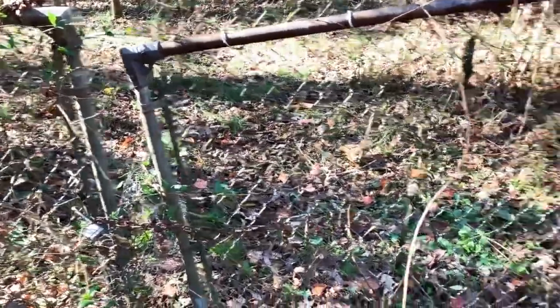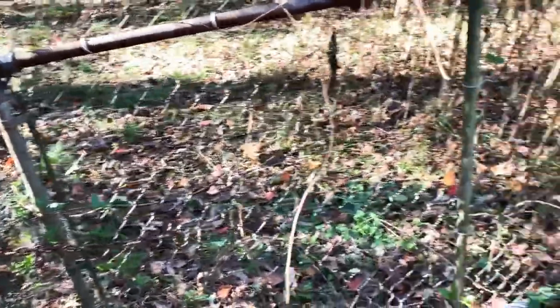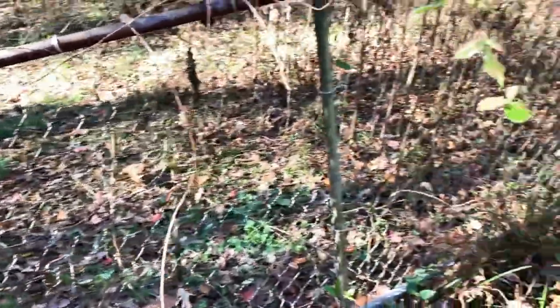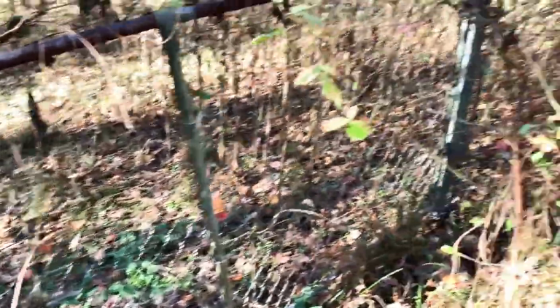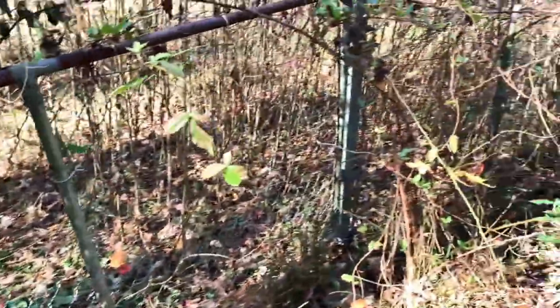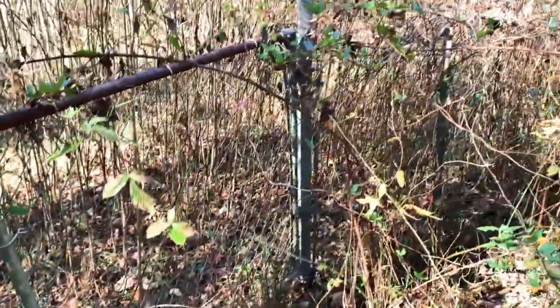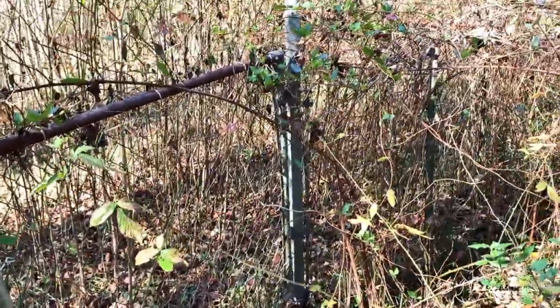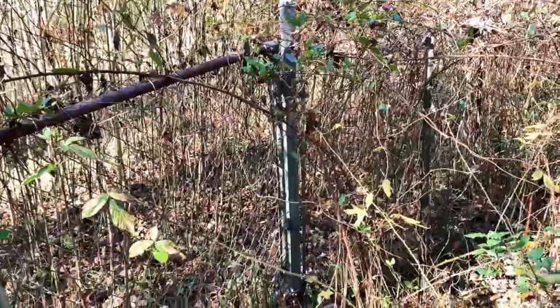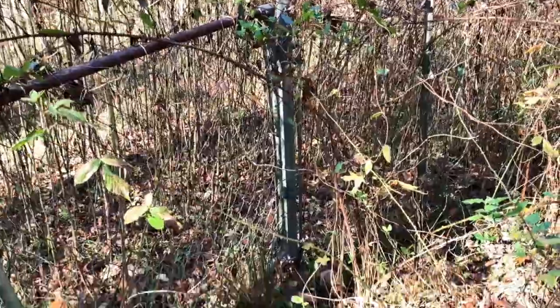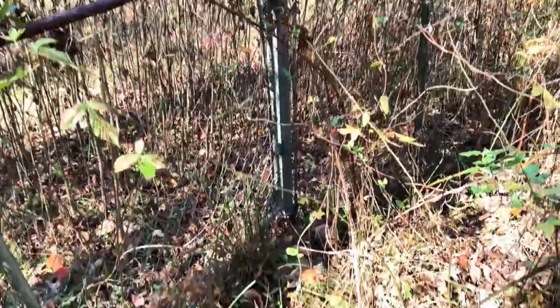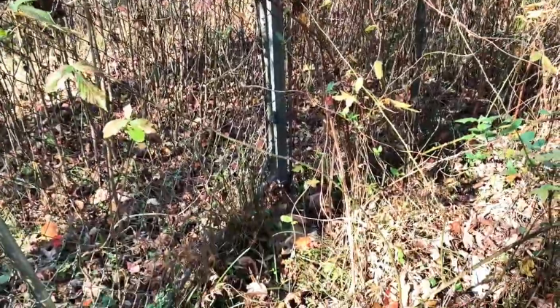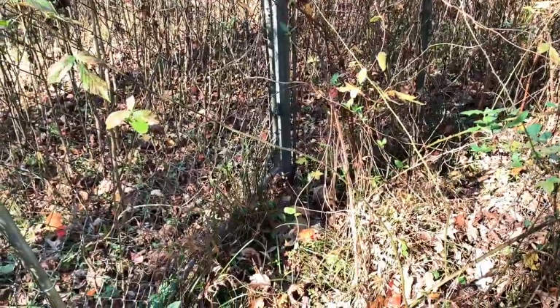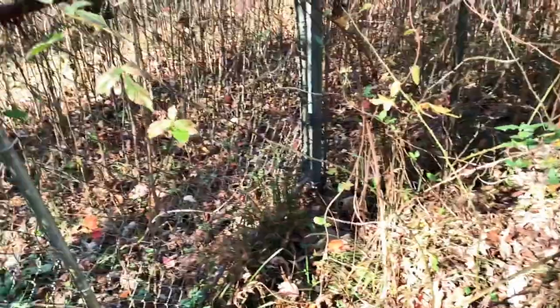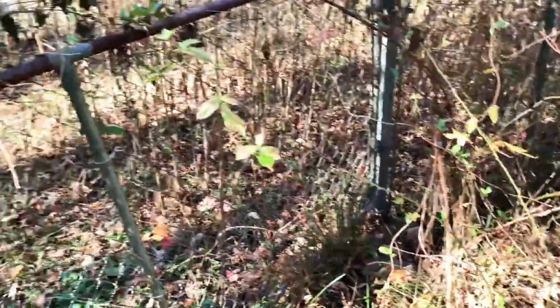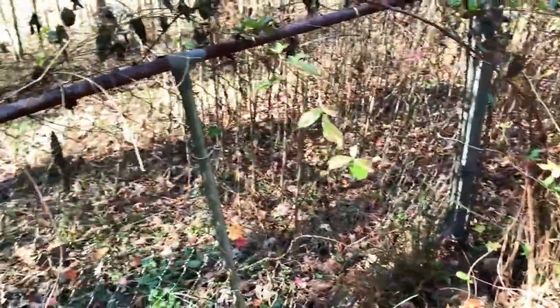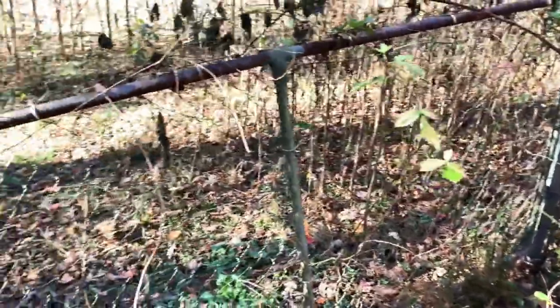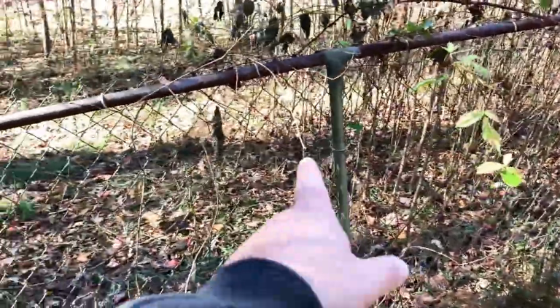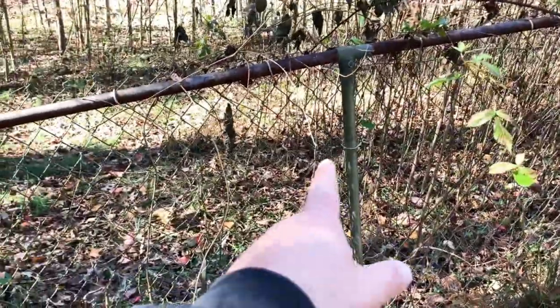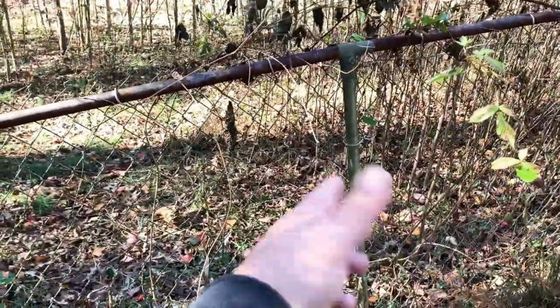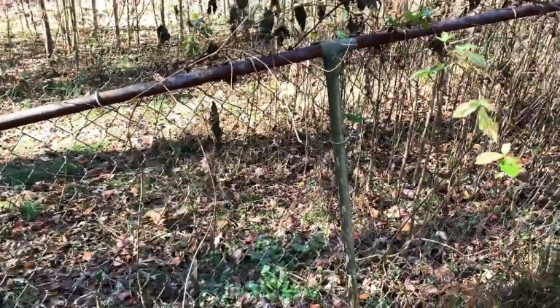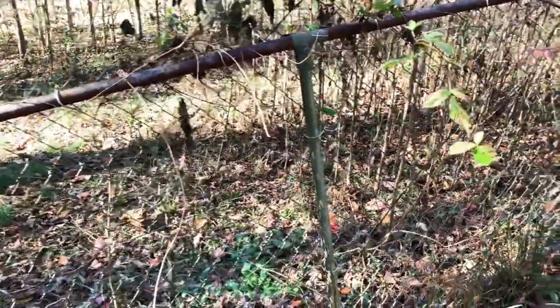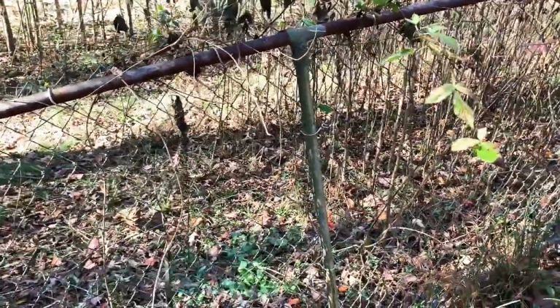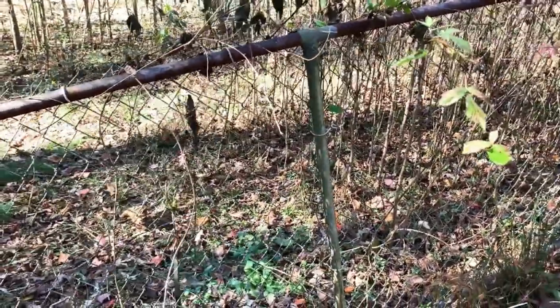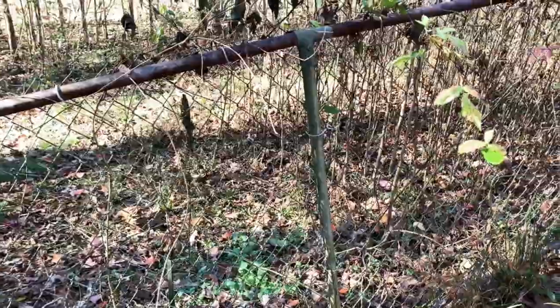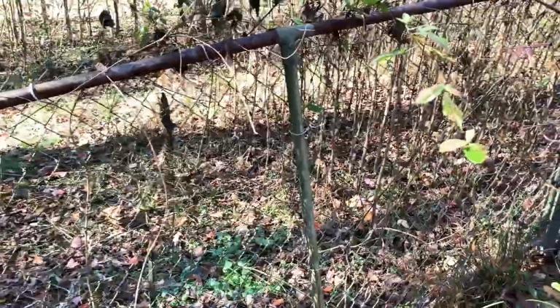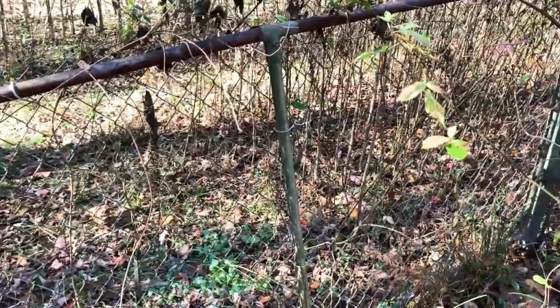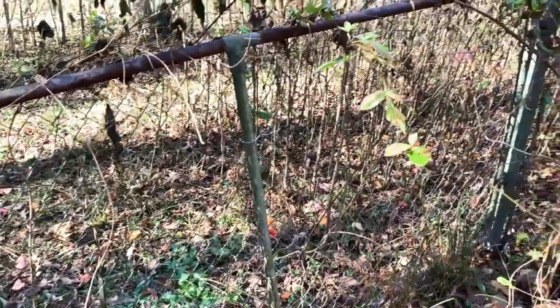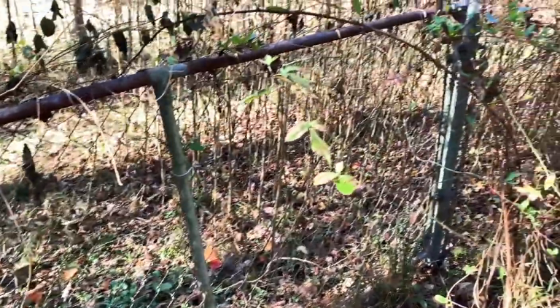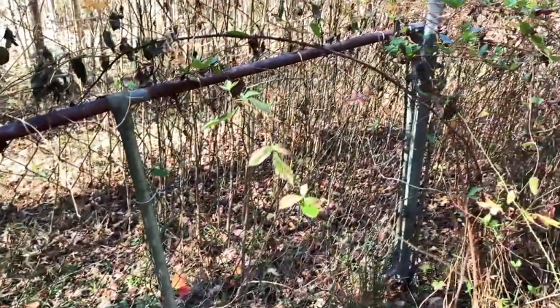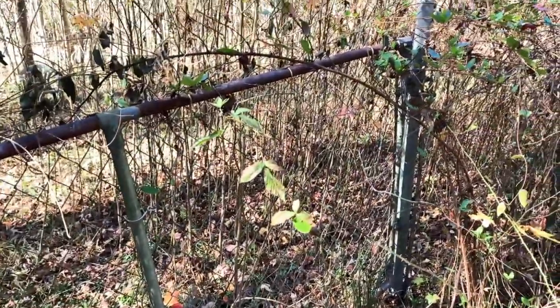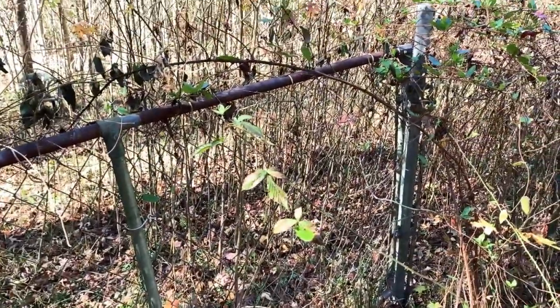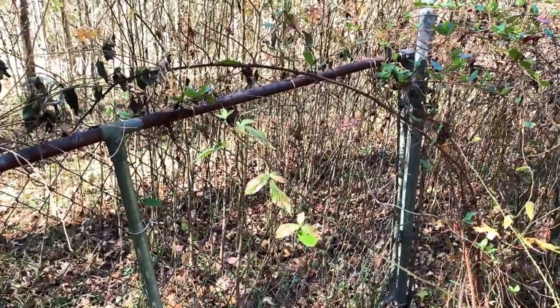So I think I'm going to go ahead and cut some of these bushes and briars down and get this old gate out of here. And then we'll go find ourselves an eight foot gate and get it hung.